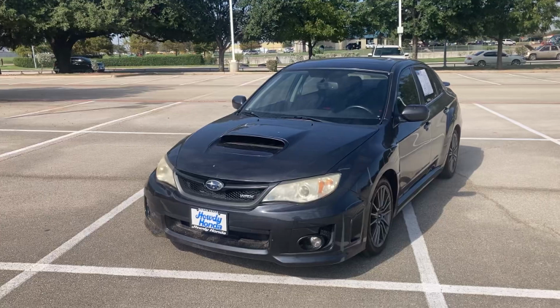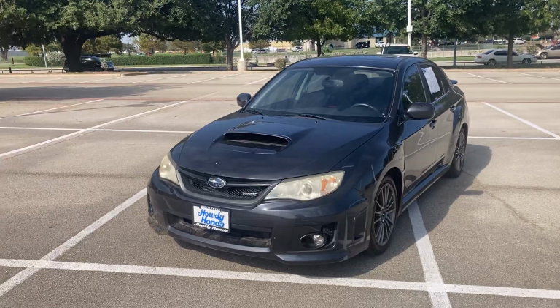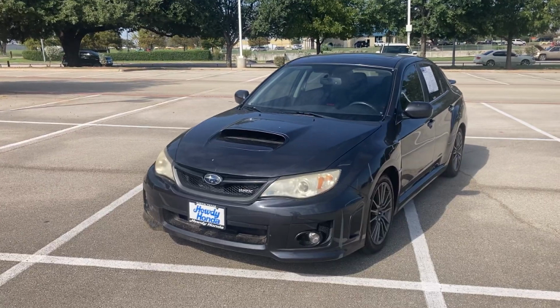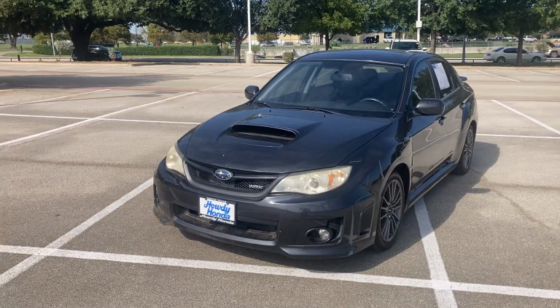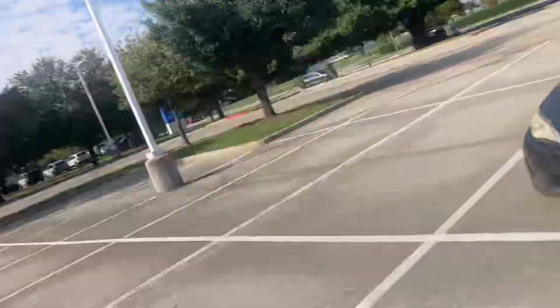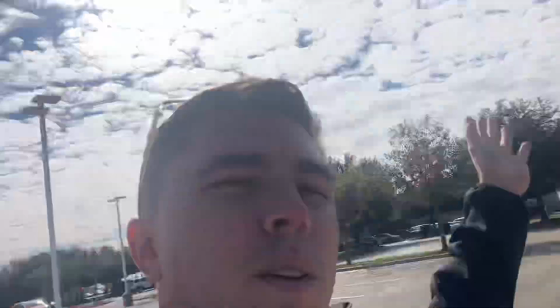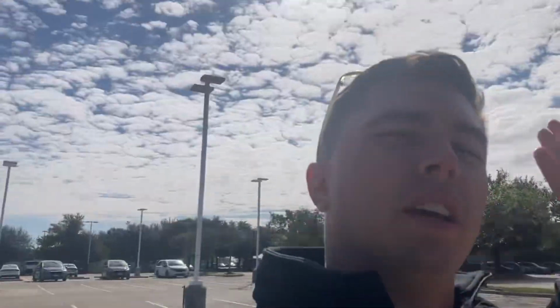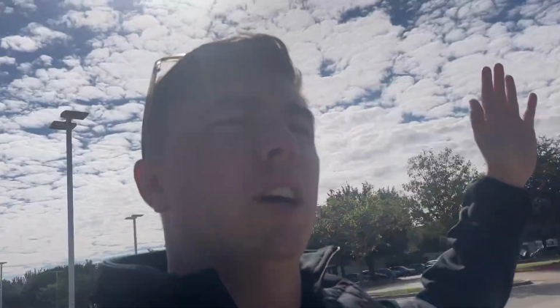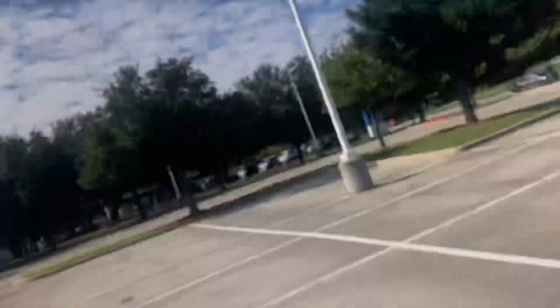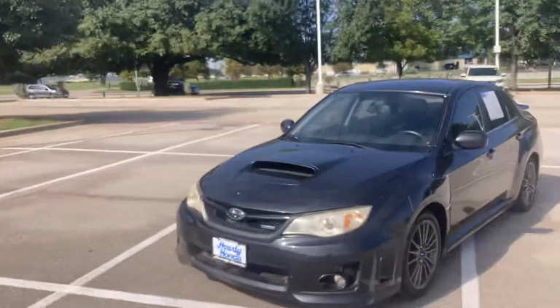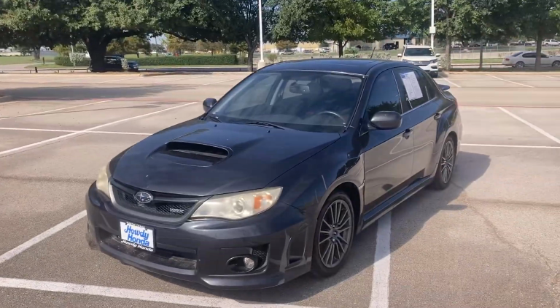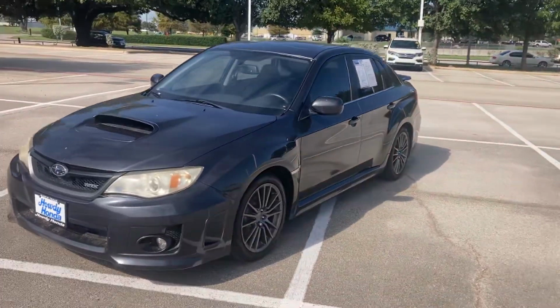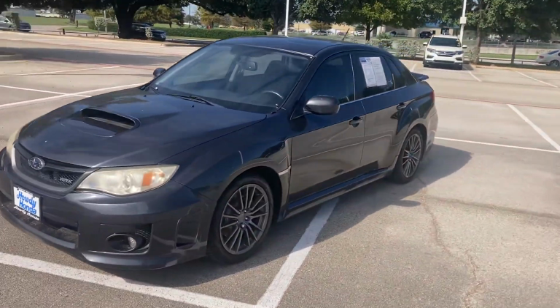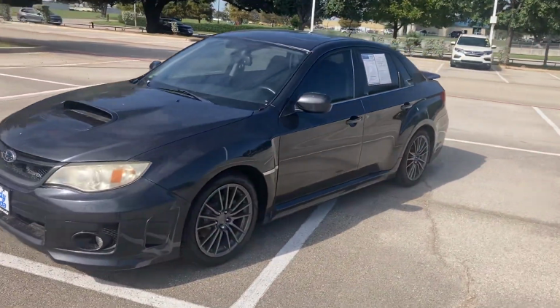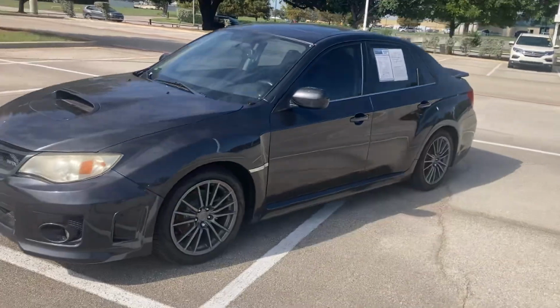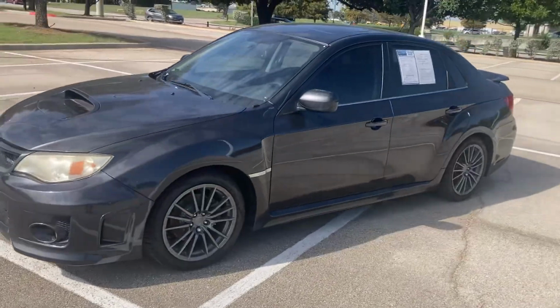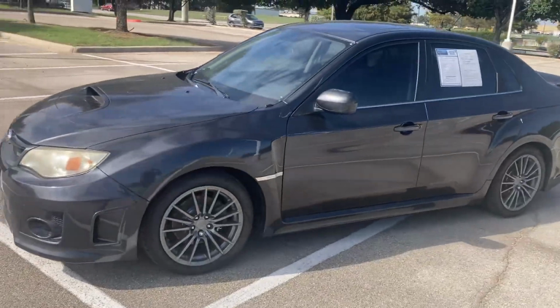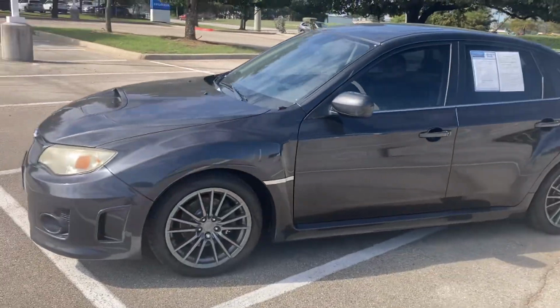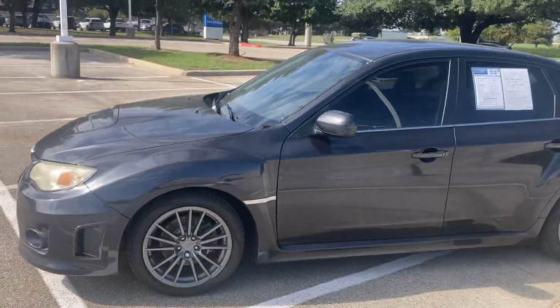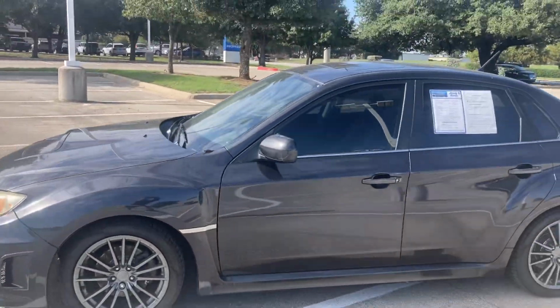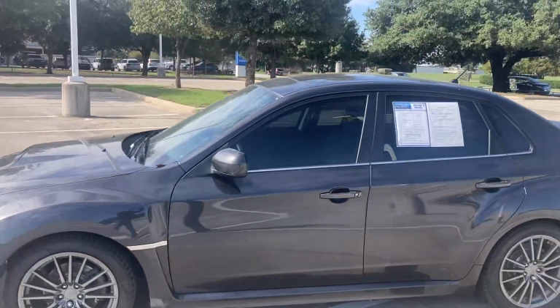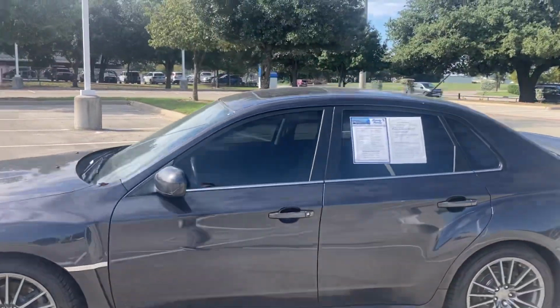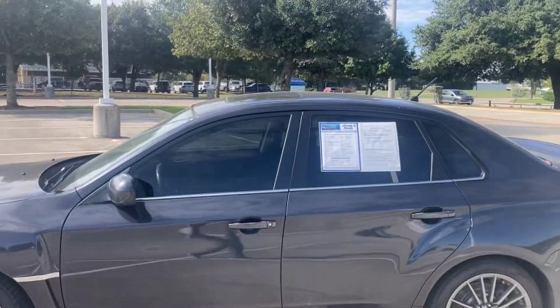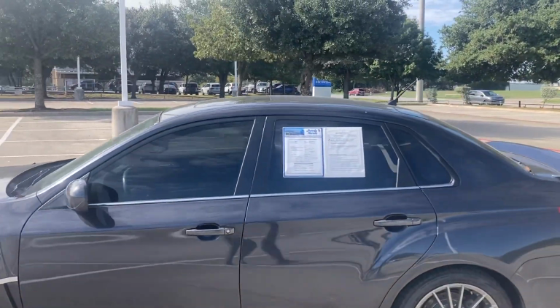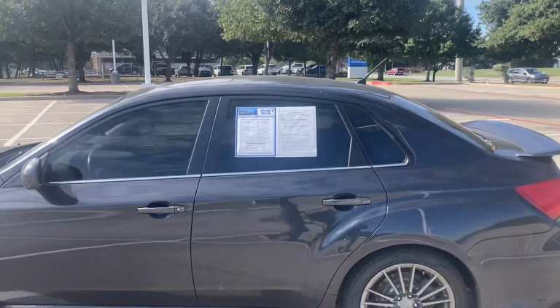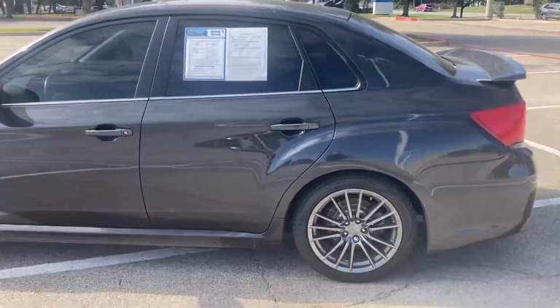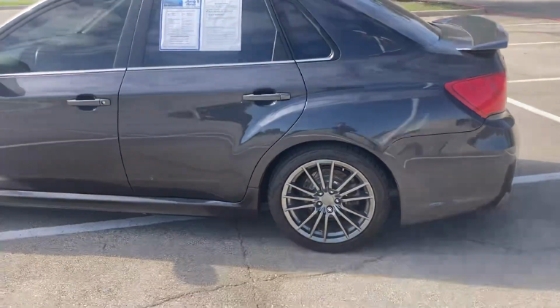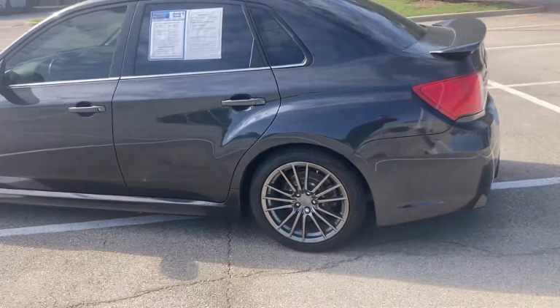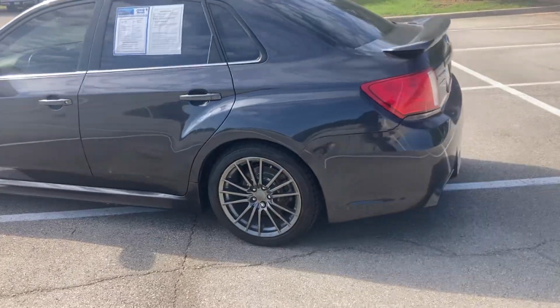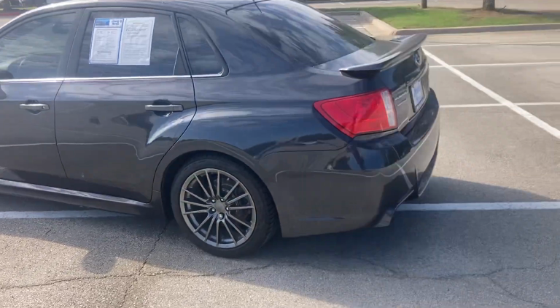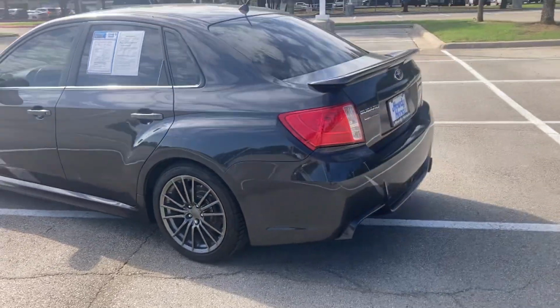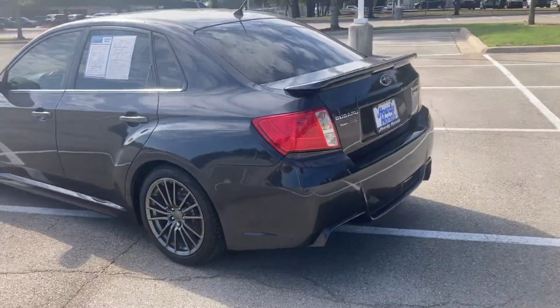Hey, how's it going? This is Will from Howdy Honda. Hope you're having a great day. I started this WRX up and just wanted to show you inside and out, and let you listen to the noise on this thing.